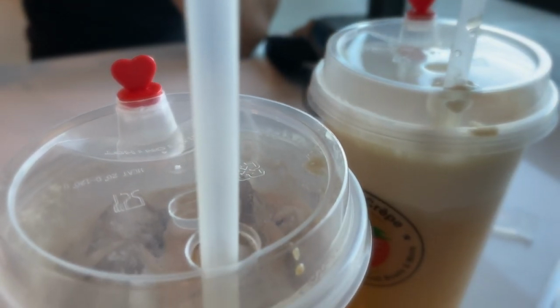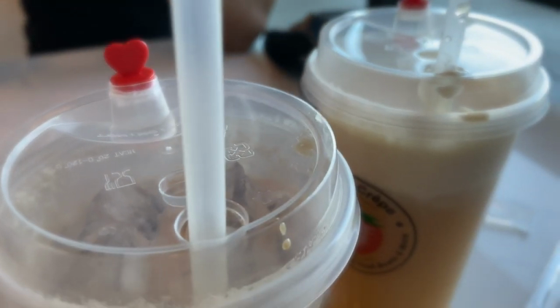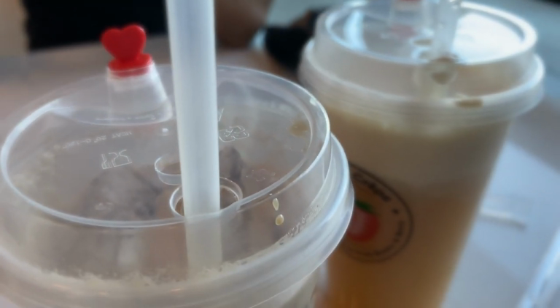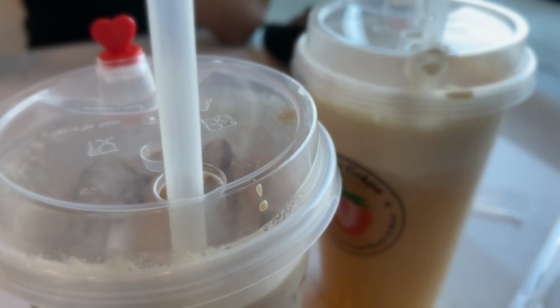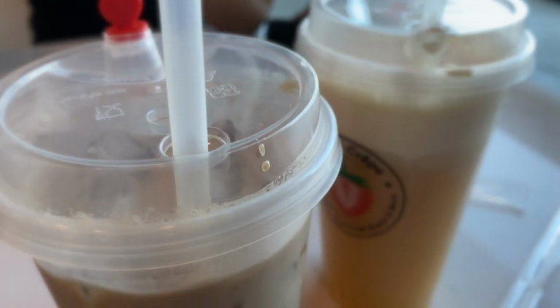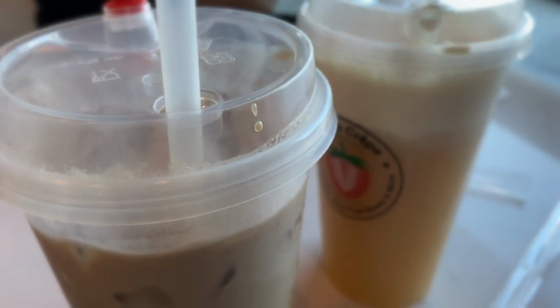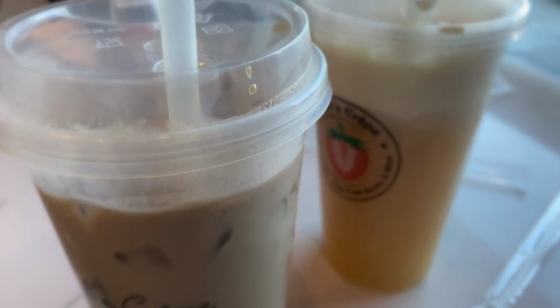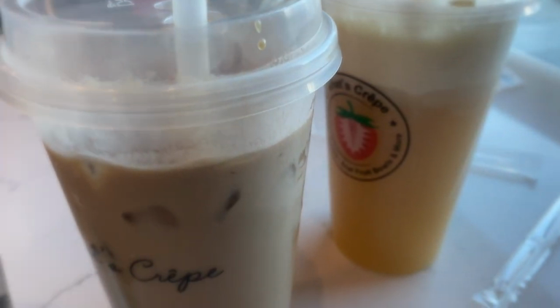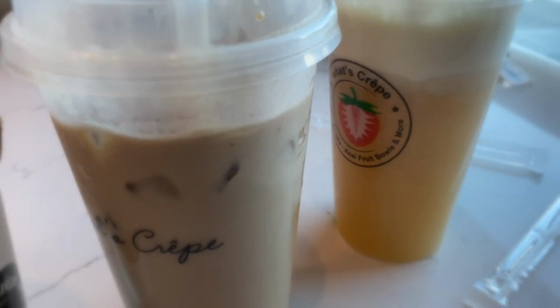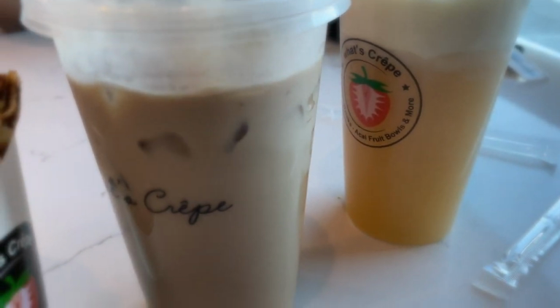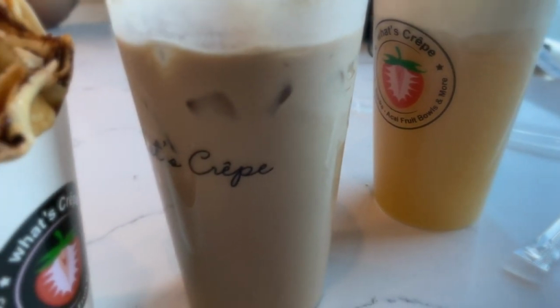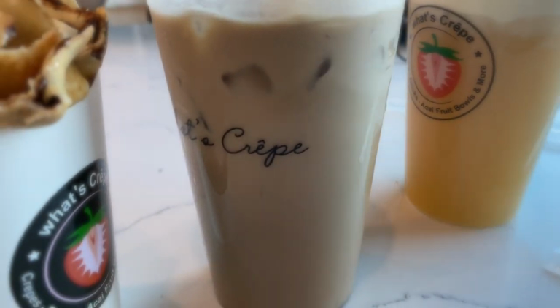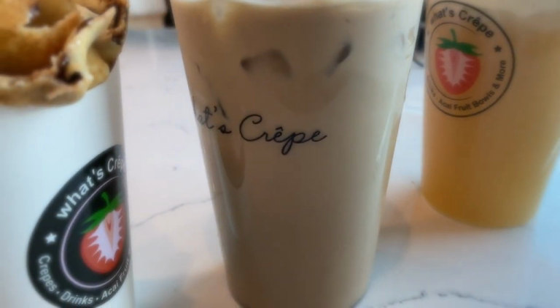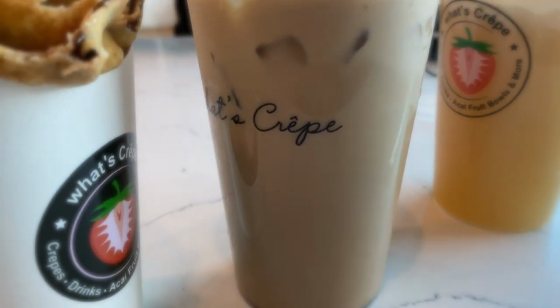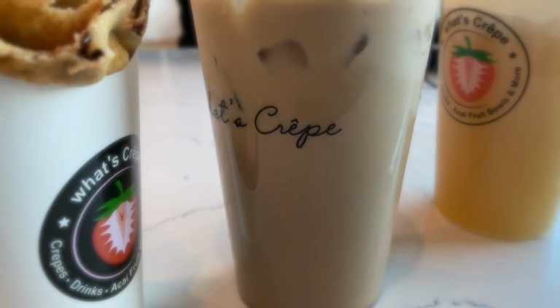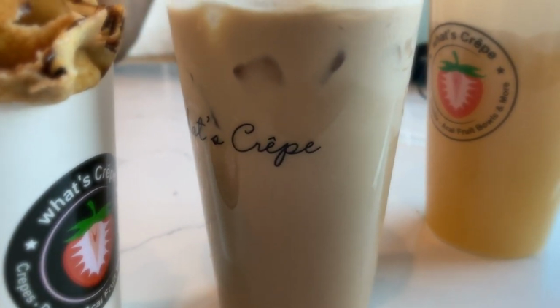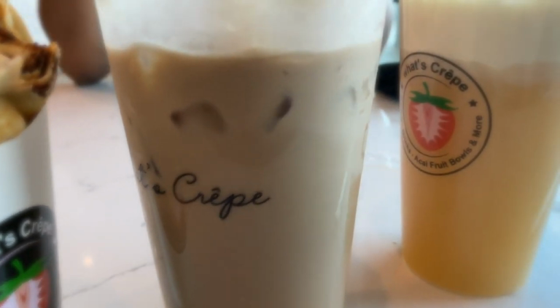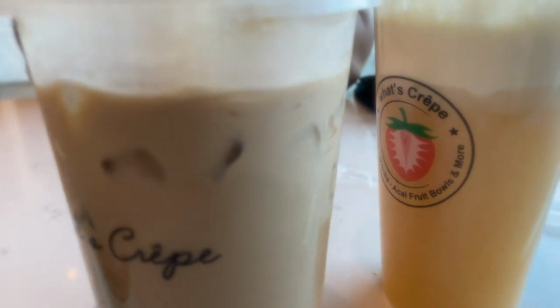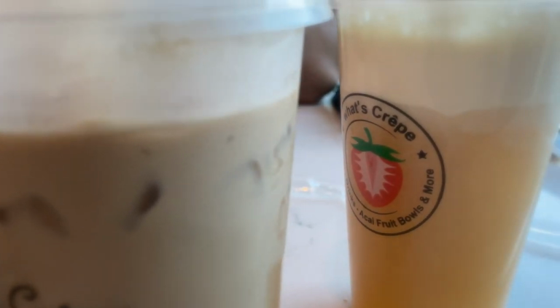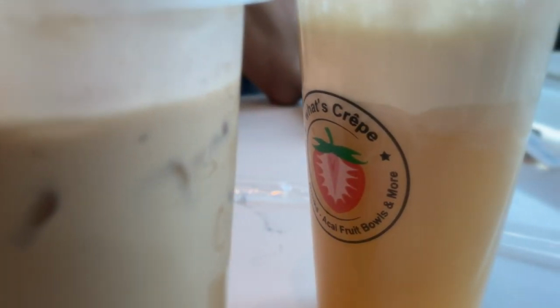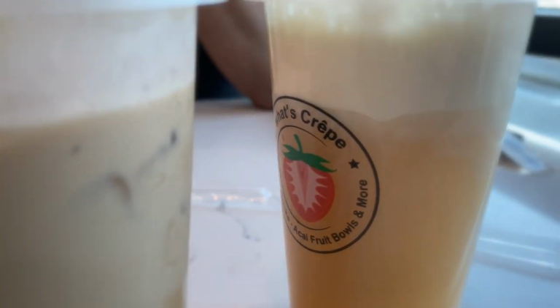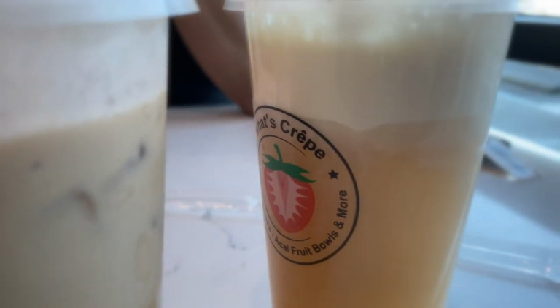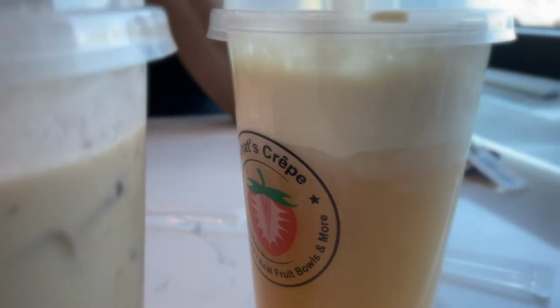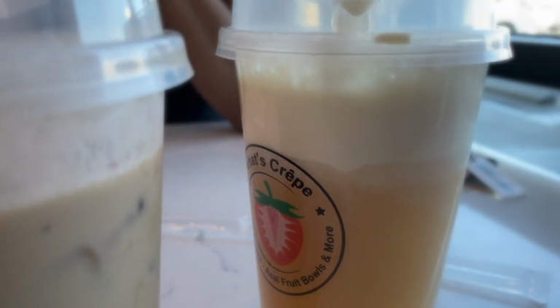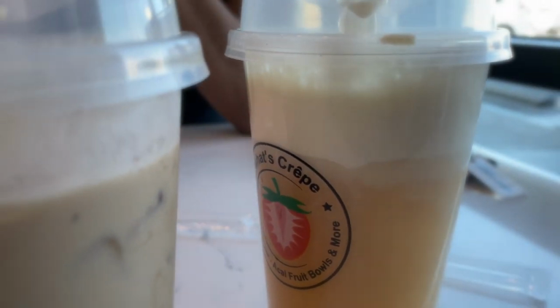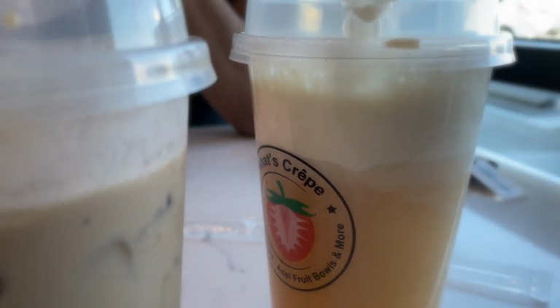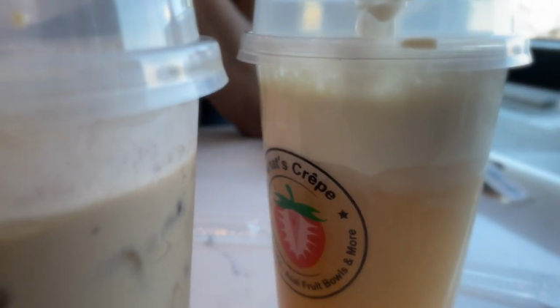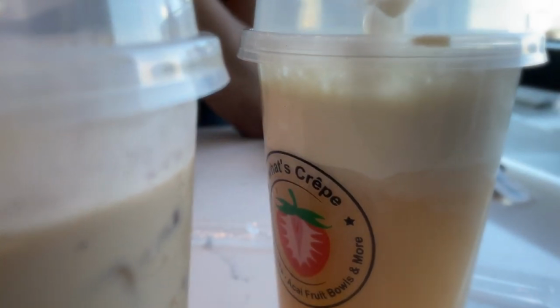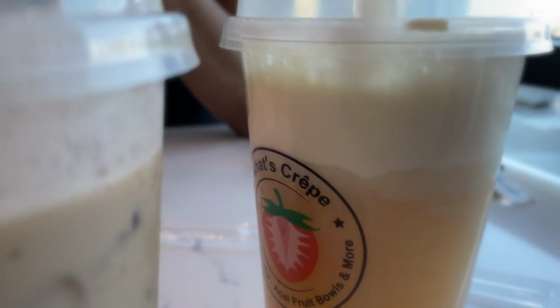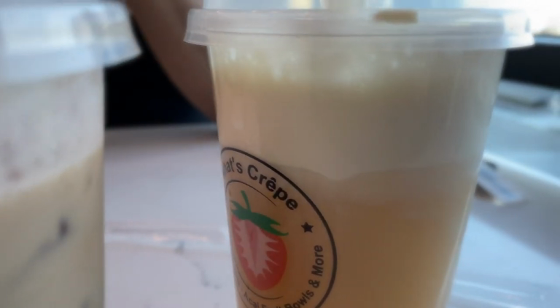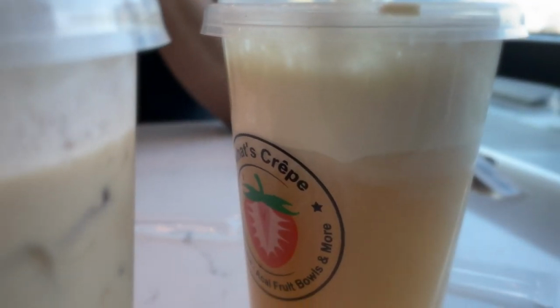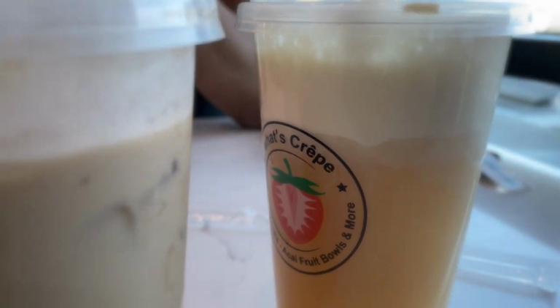Okay you guys, so we tried both drinks — this toasted coconut tastes really good, very coconutty. This jasmine tea is very good as well, not too sweet, but the mousse cap on top makes it even better.